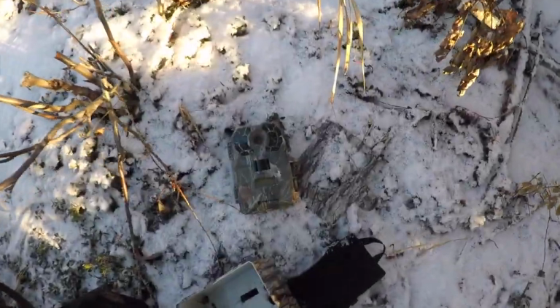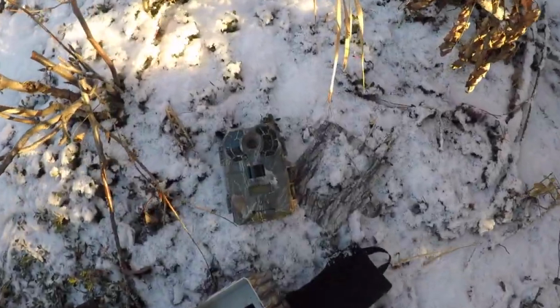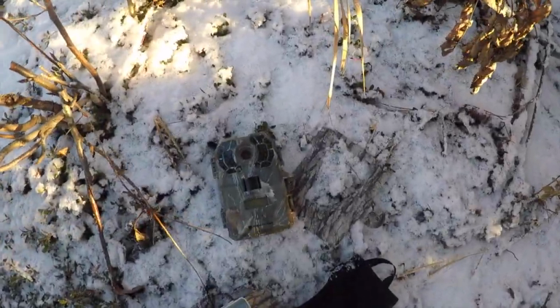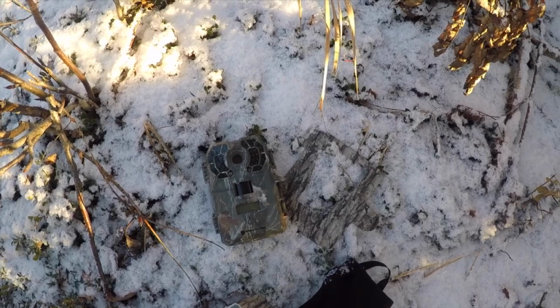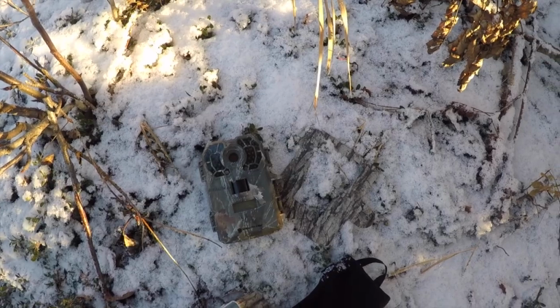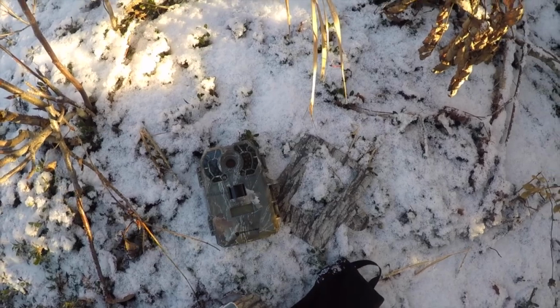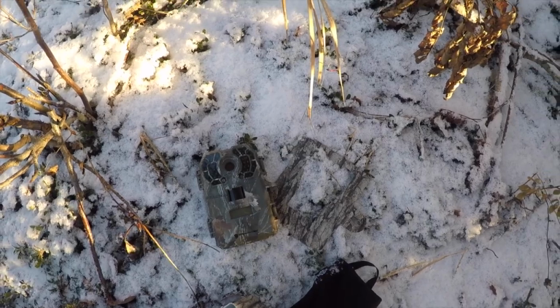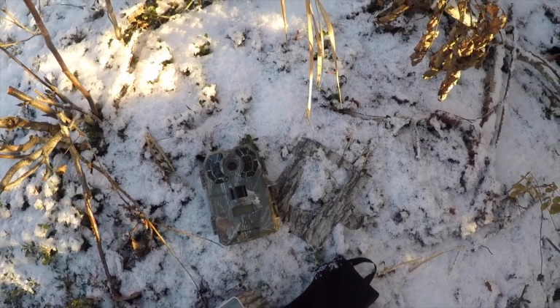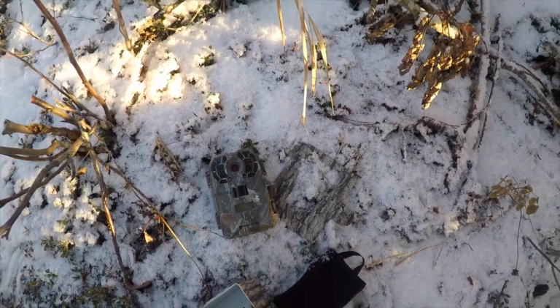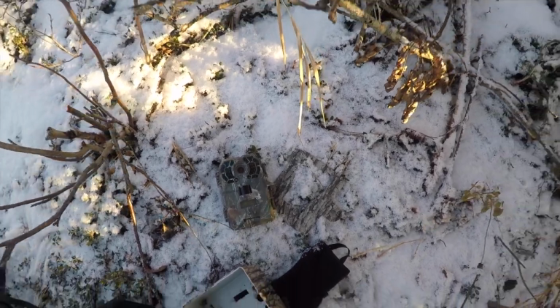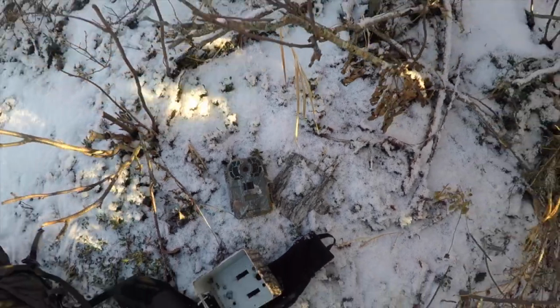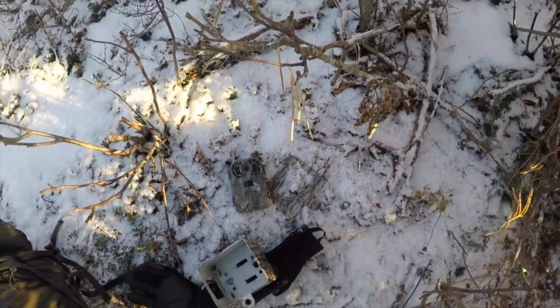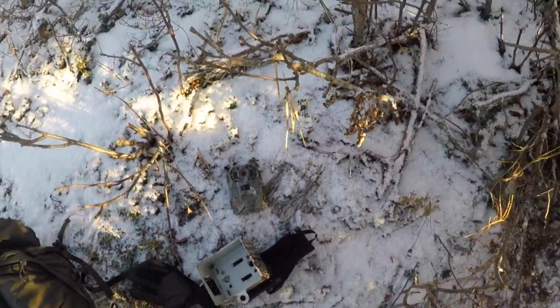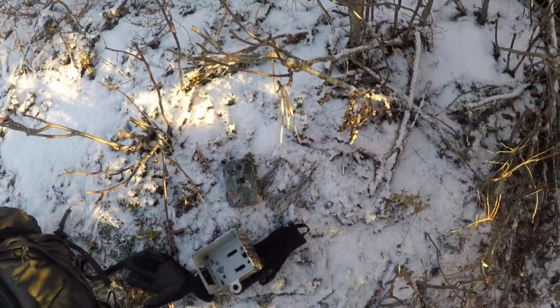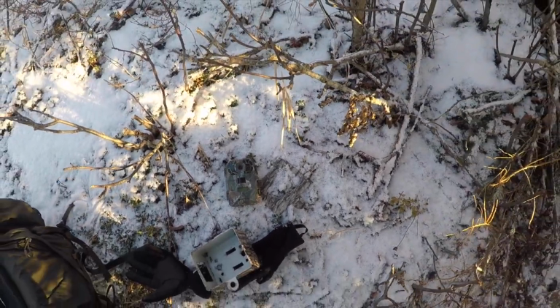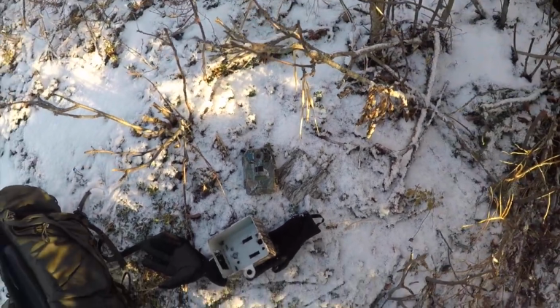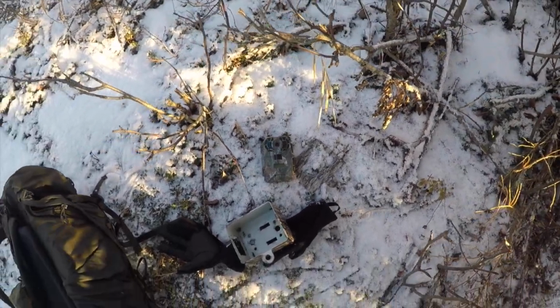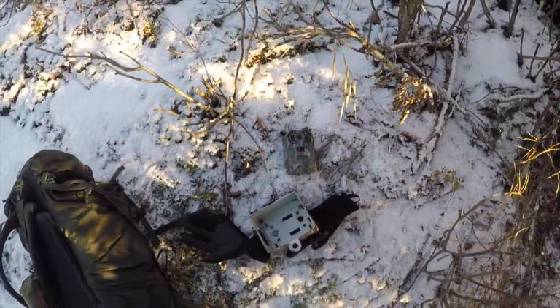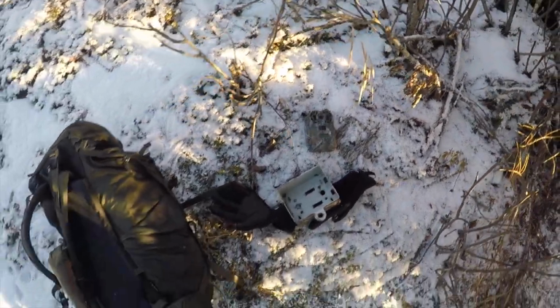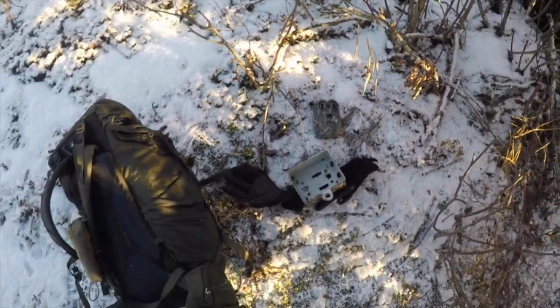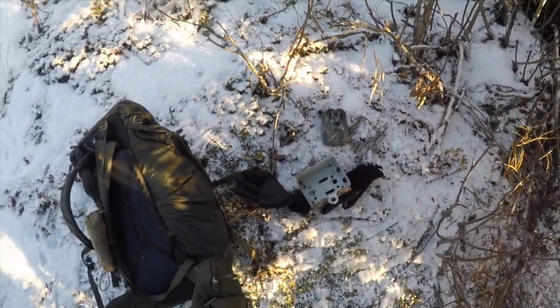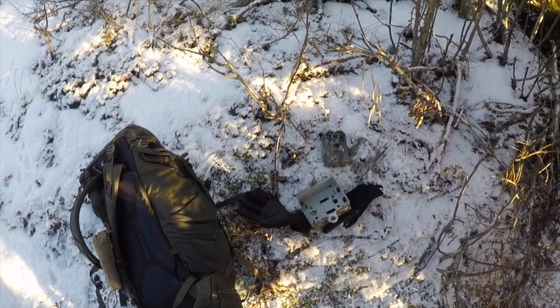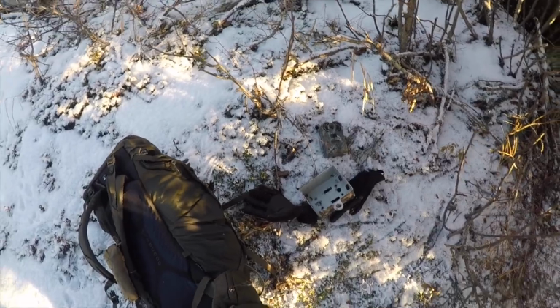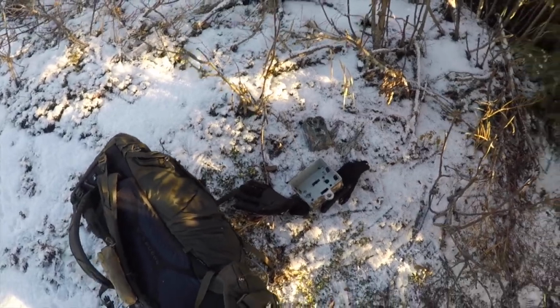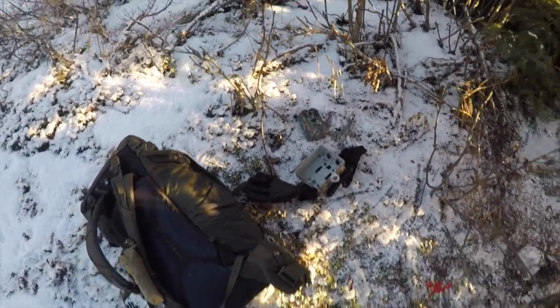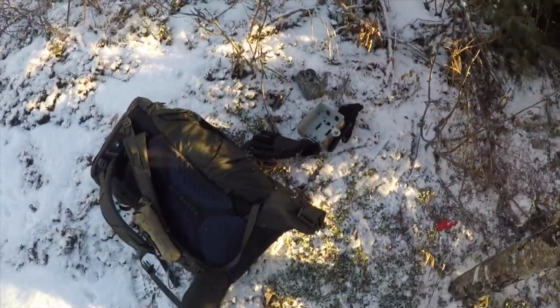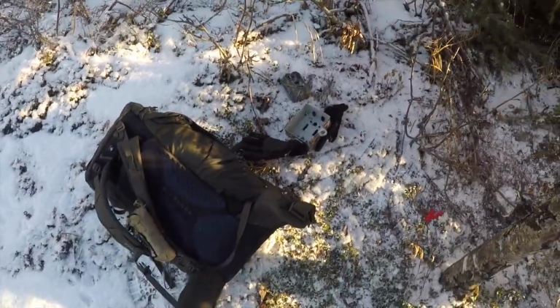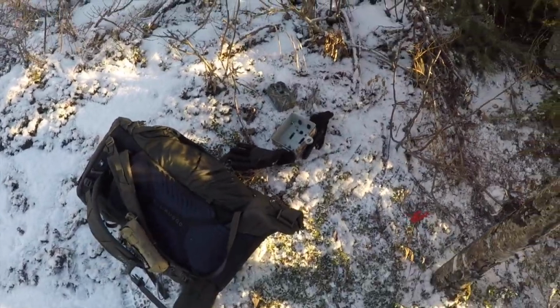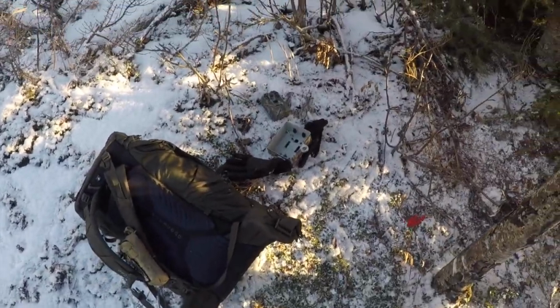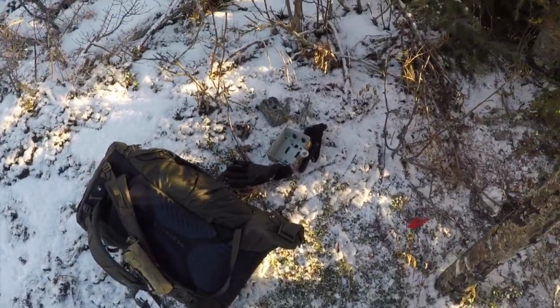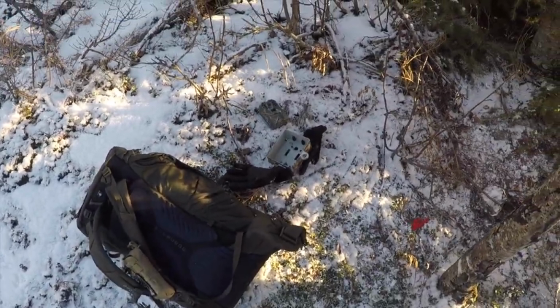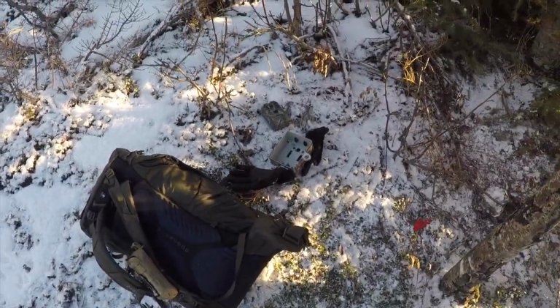There it is. I'm going to put it in my pack and carry it out of here. As always, I'm kind of excited to see what's on it — kind of like Christmas time.